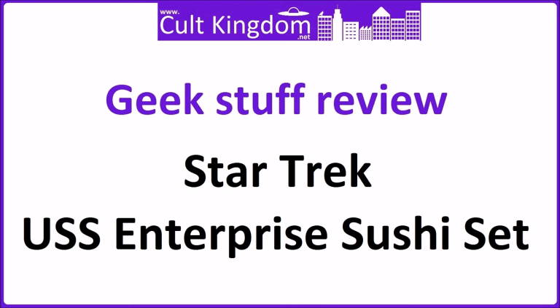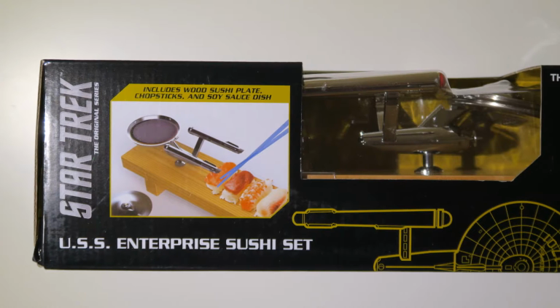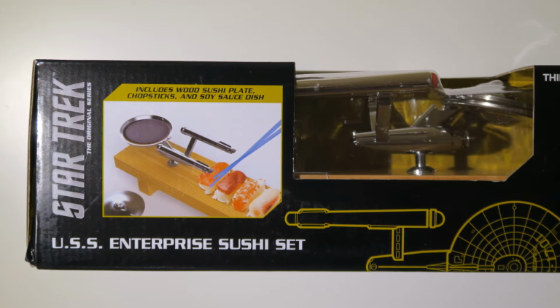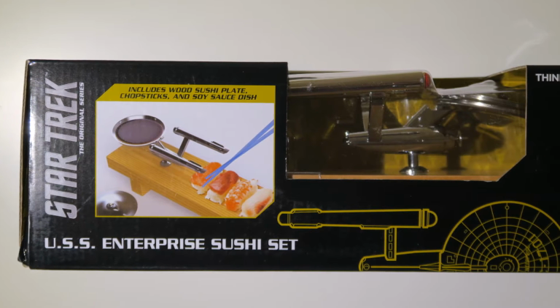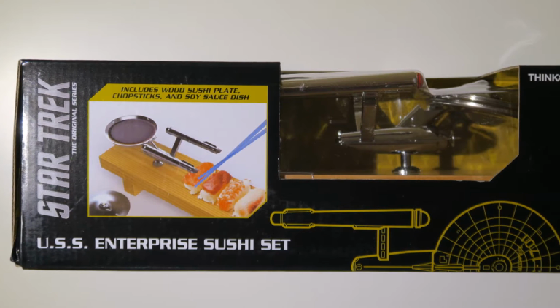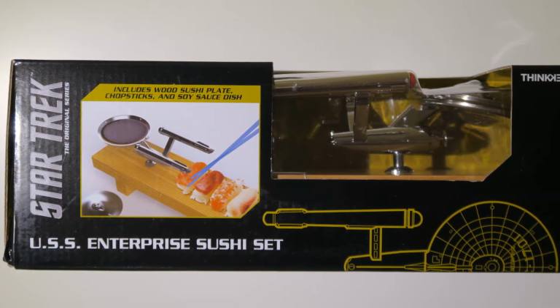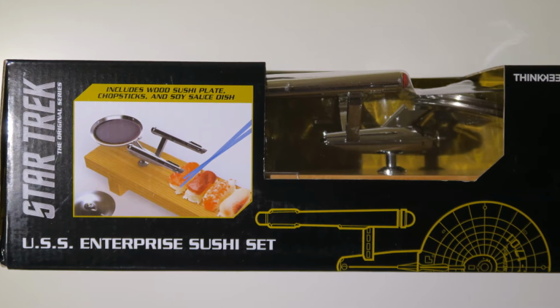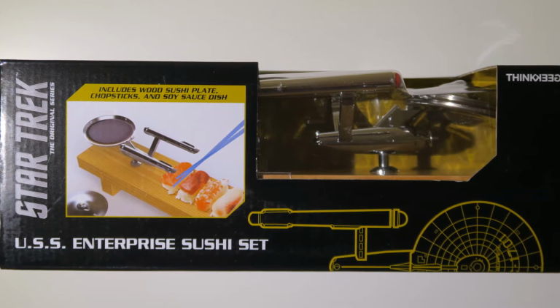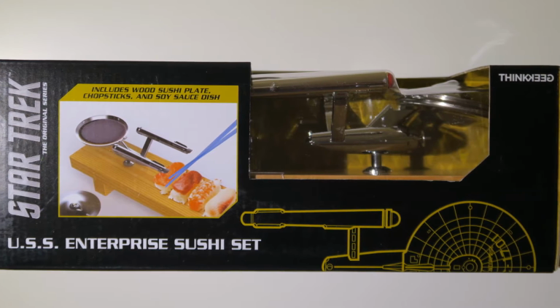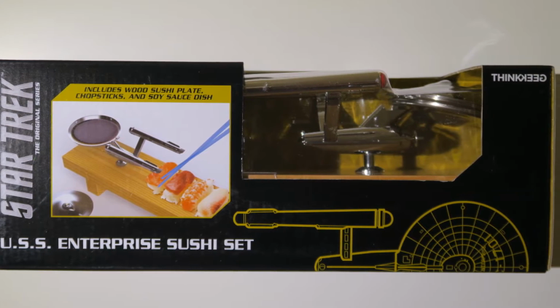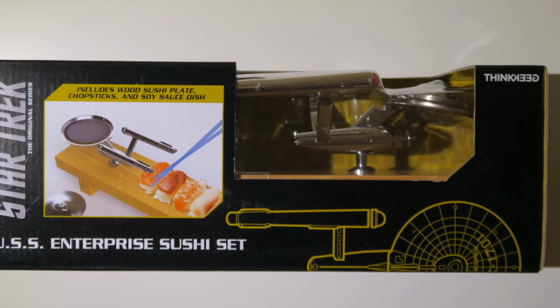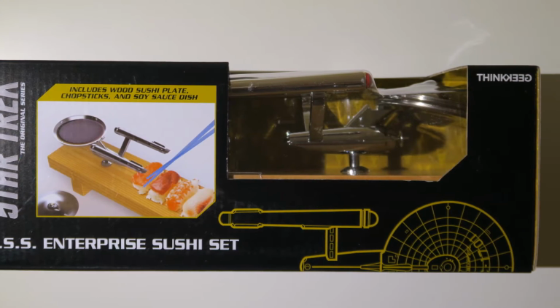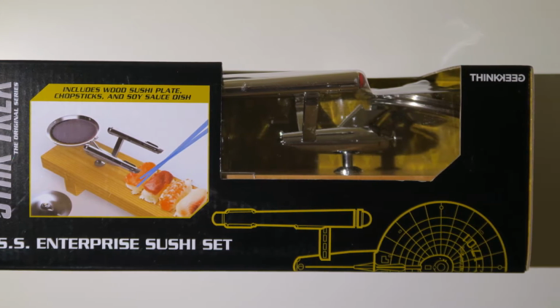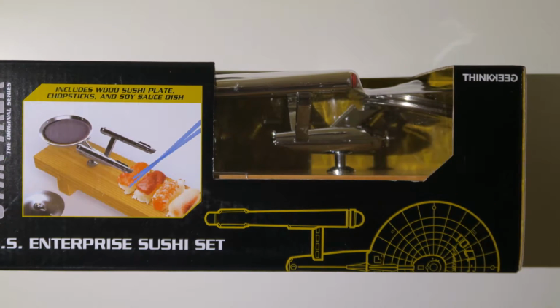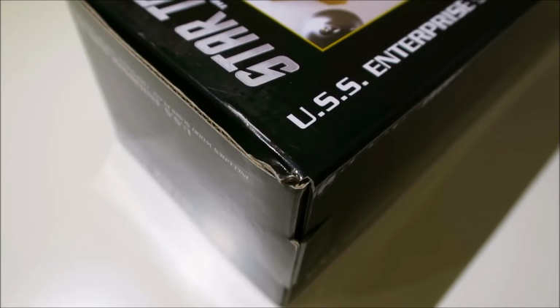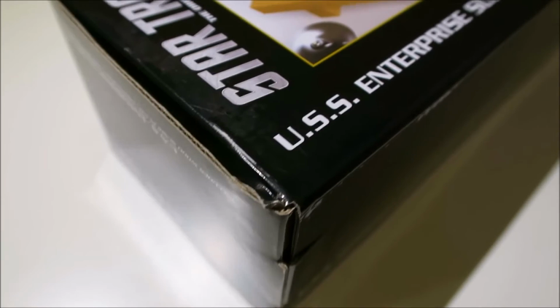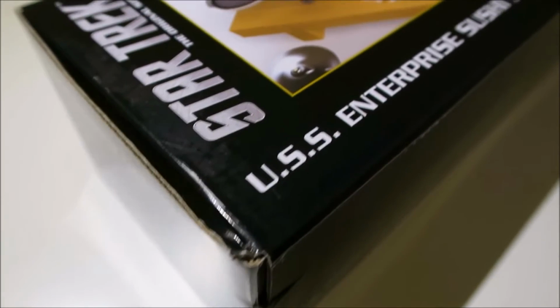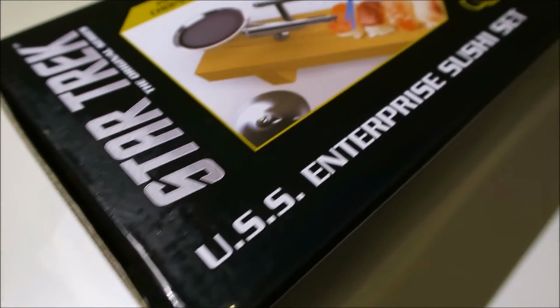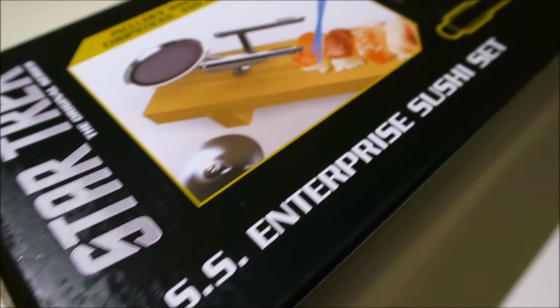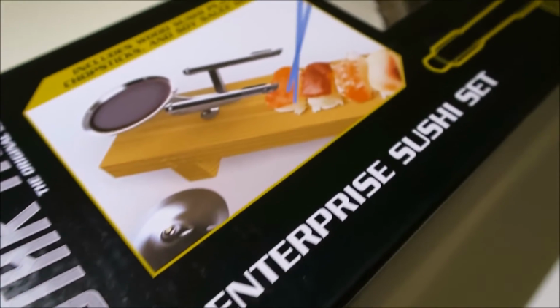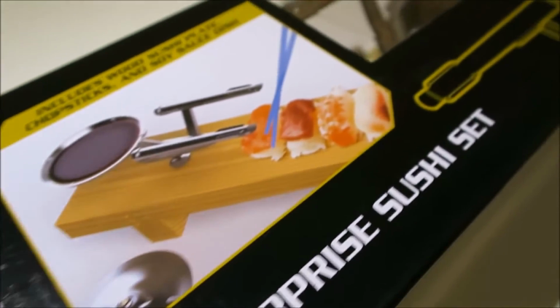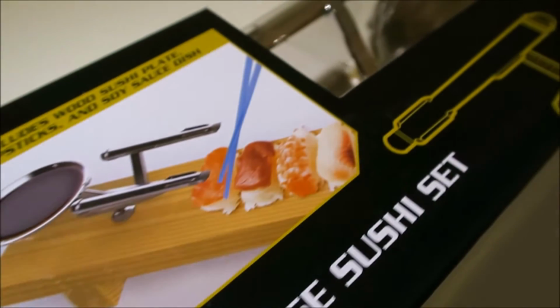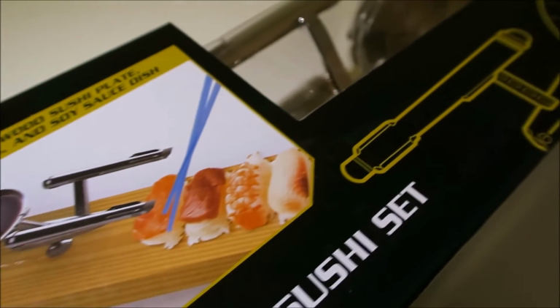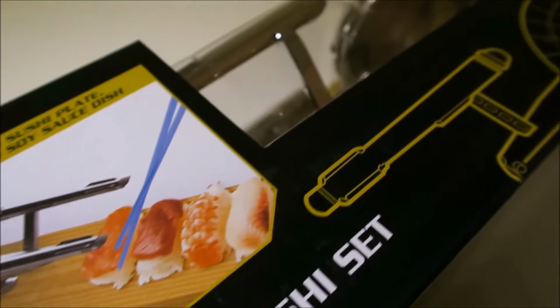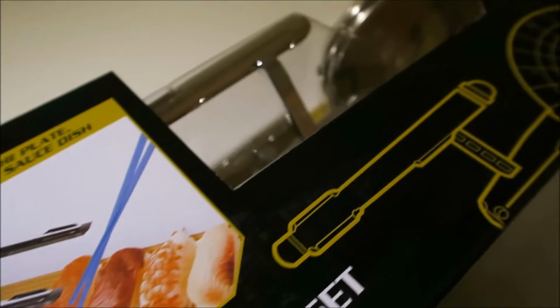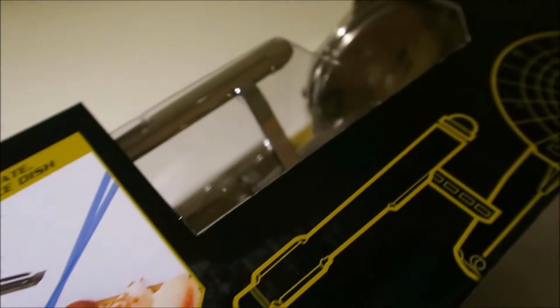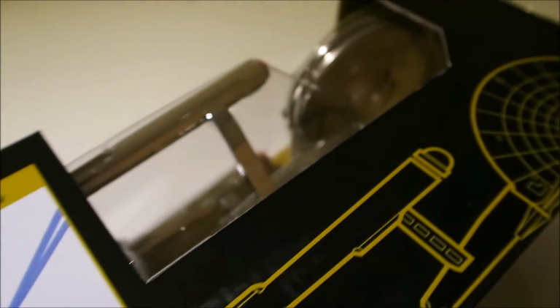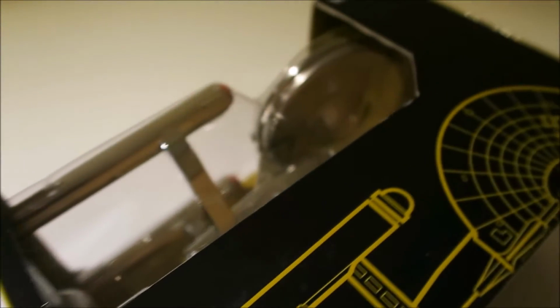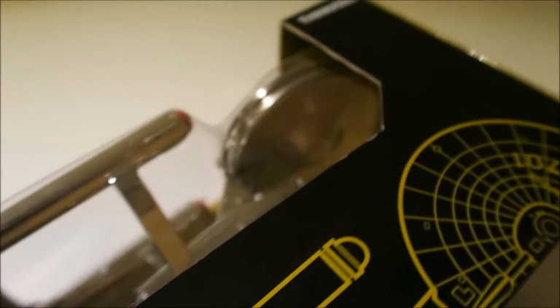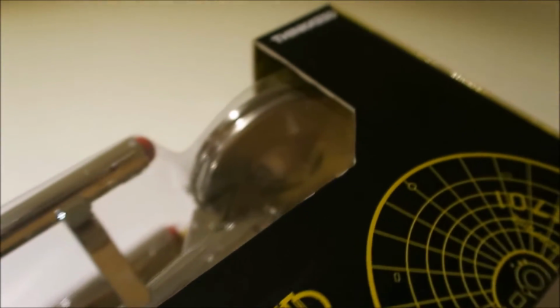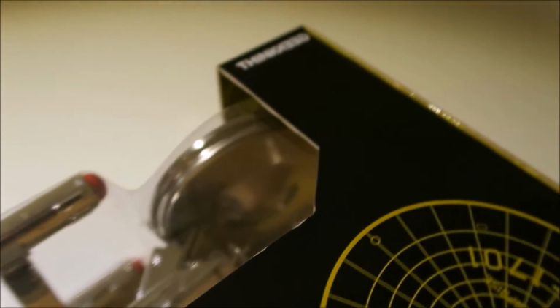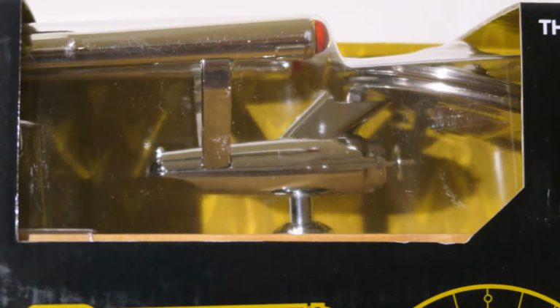As a young teenage boy, instead of hanging around shops drinking cheap cider, I was at home painting Star Trek model kits and reading my Starfleet manual. I've never been what you'd consider a cool kid.